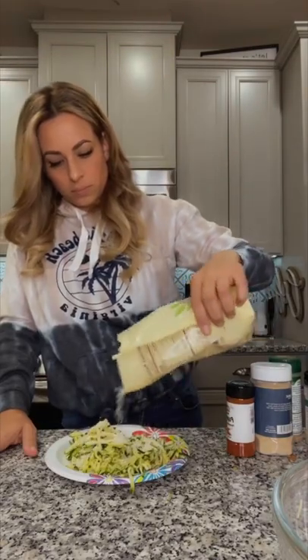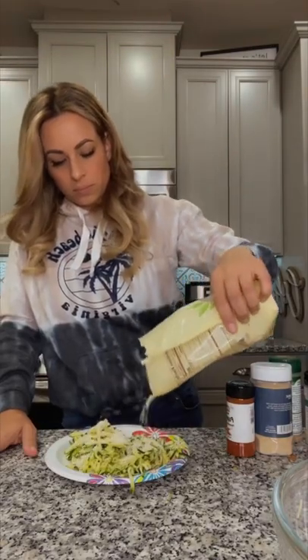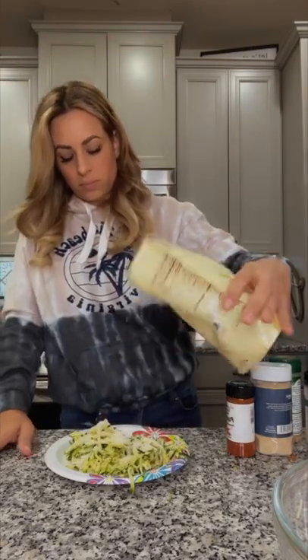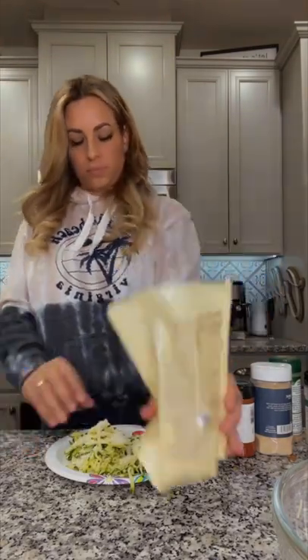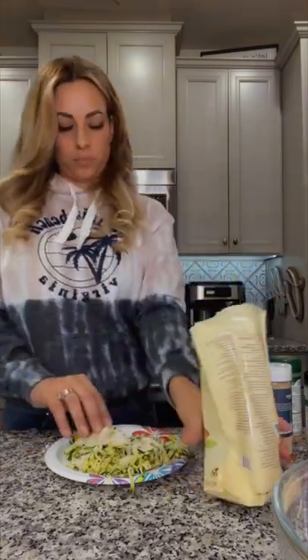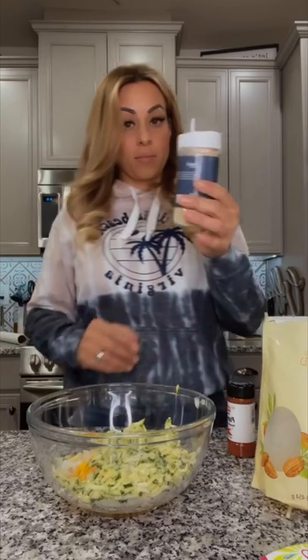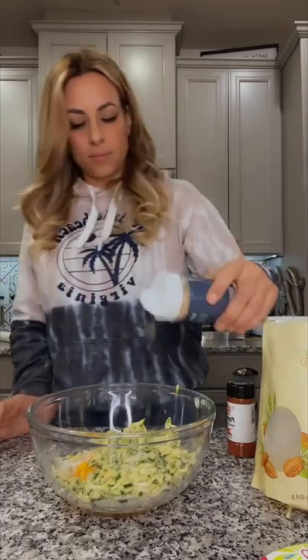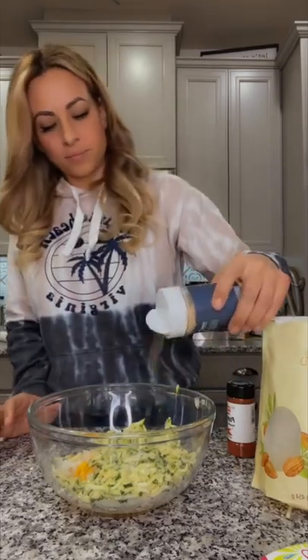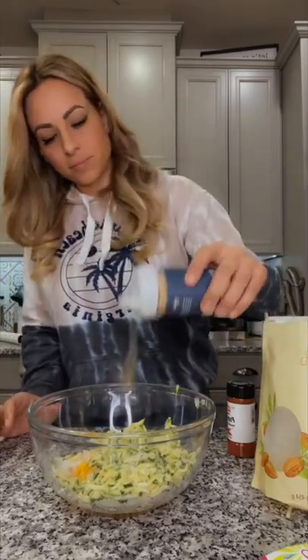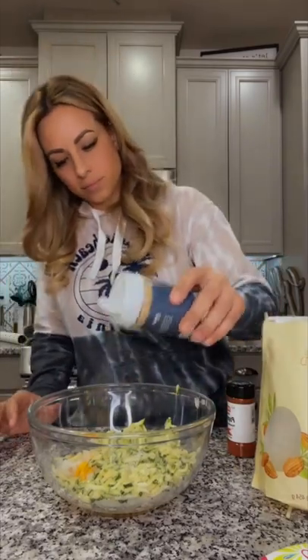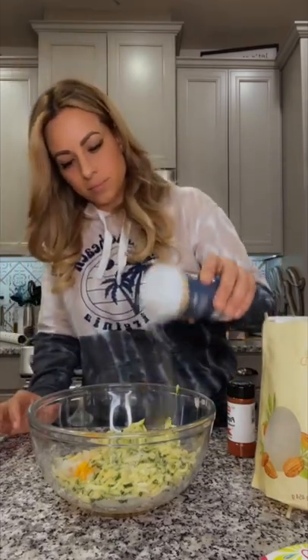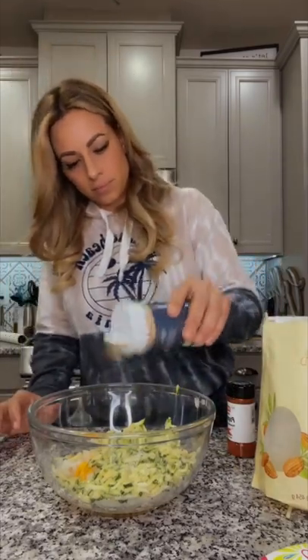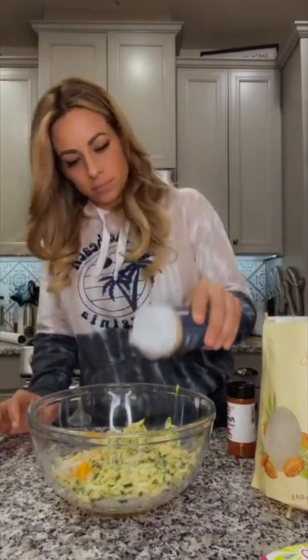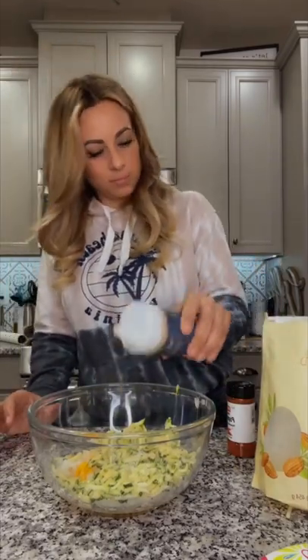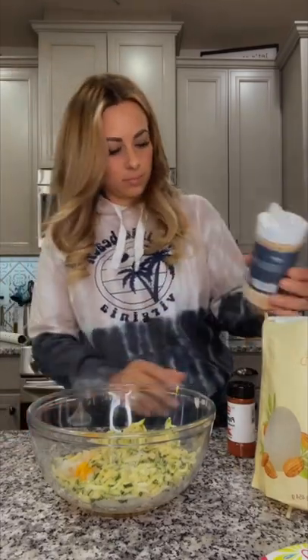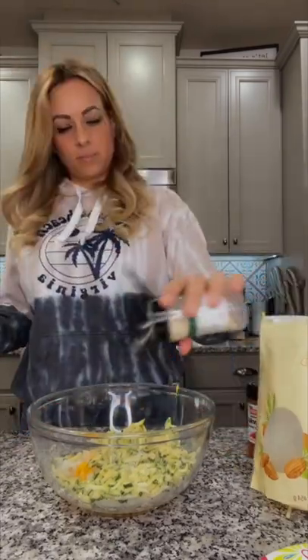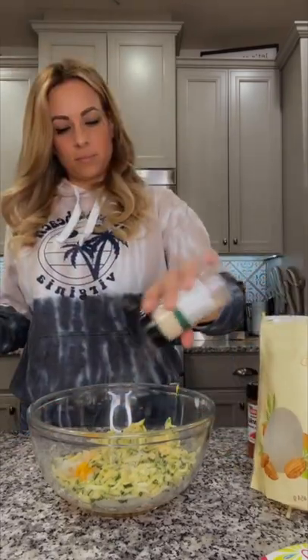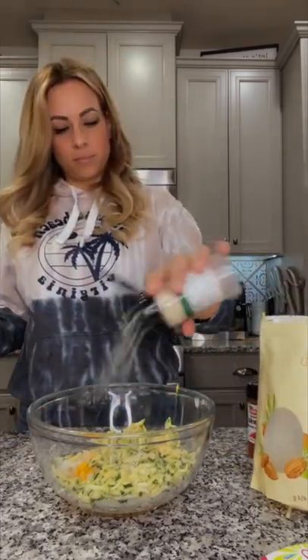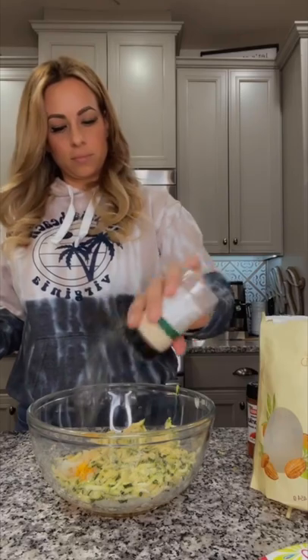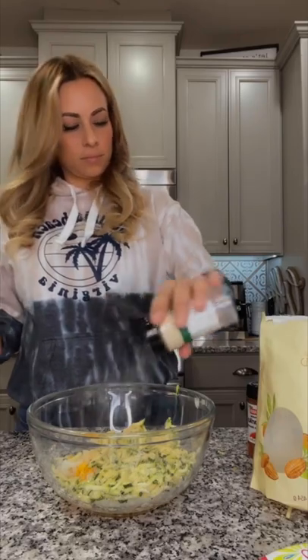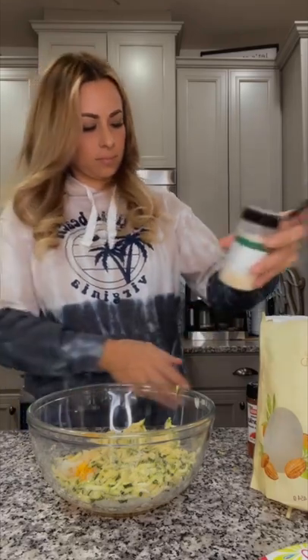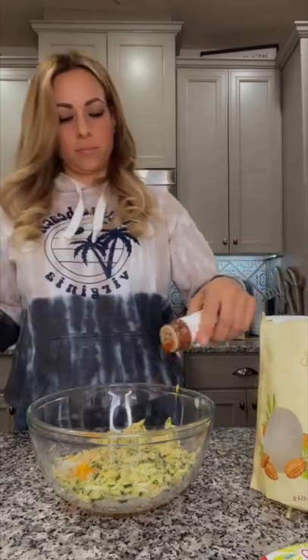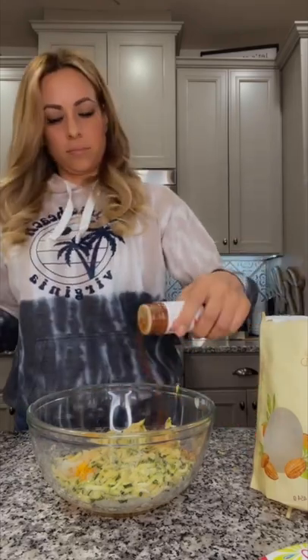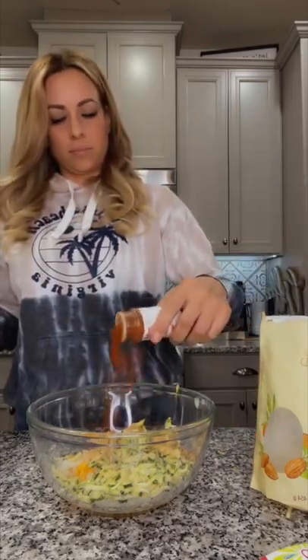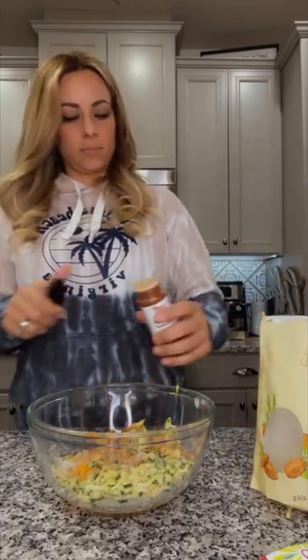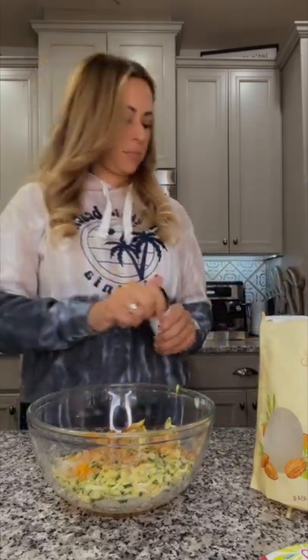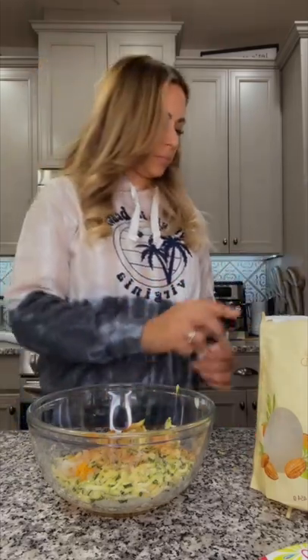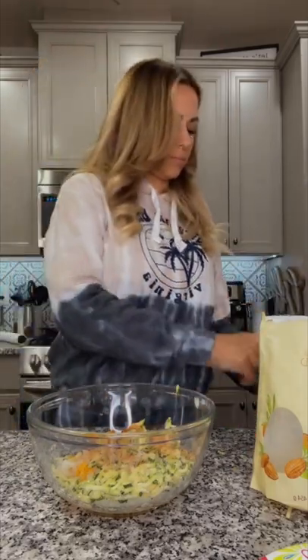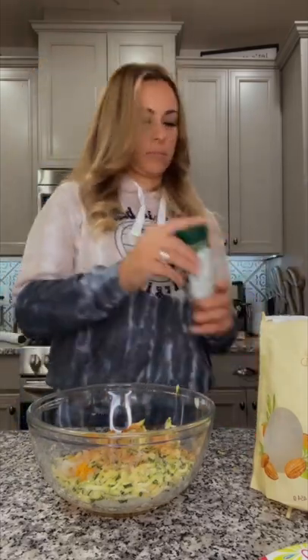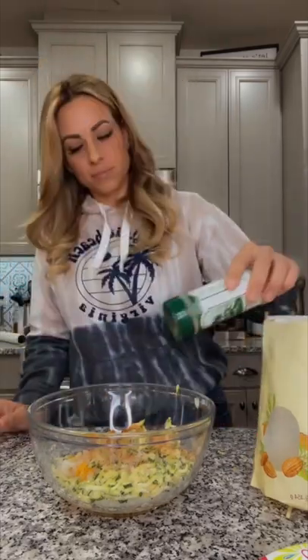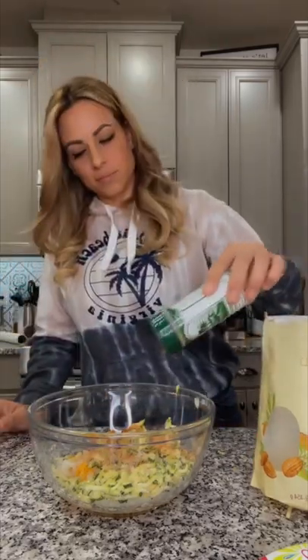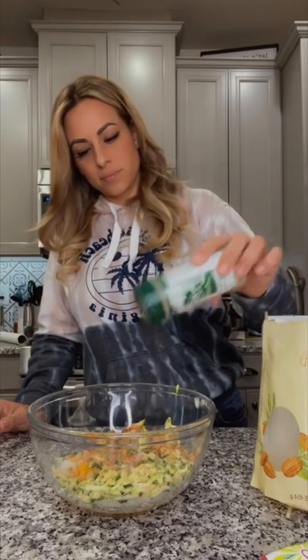For seasonings I added garlic powder, onion powder, paprika, and Everglades seasoning. You're going to mix that all together, then spray down a mini muffin tin and start adding a tablespoon to each cup.